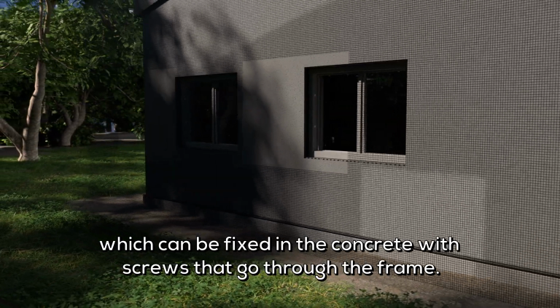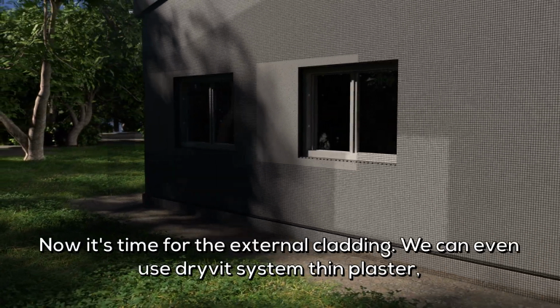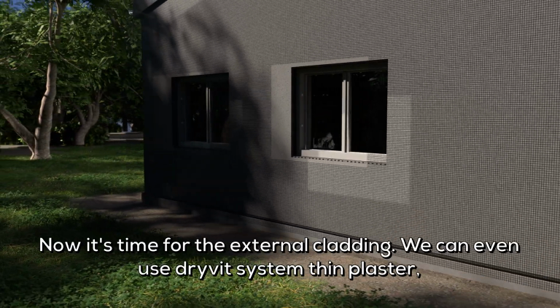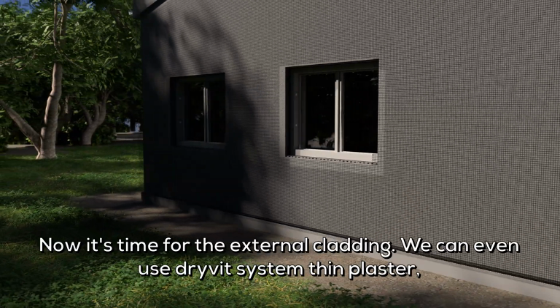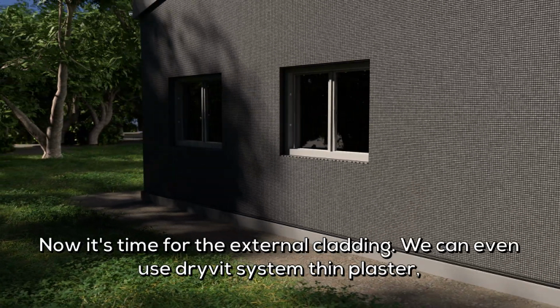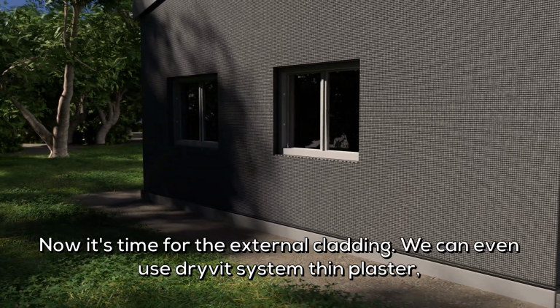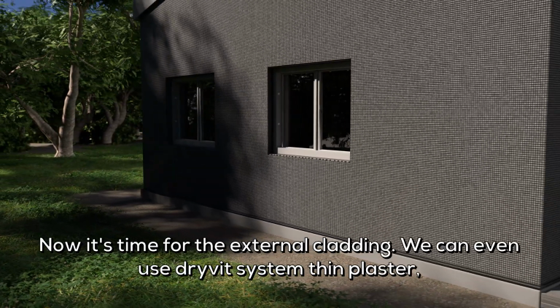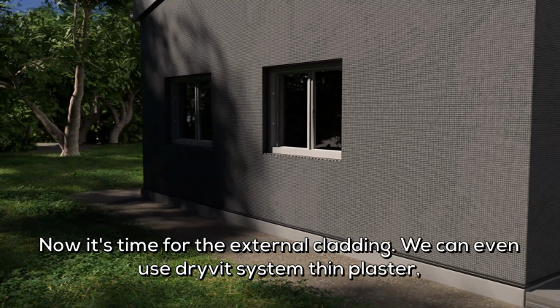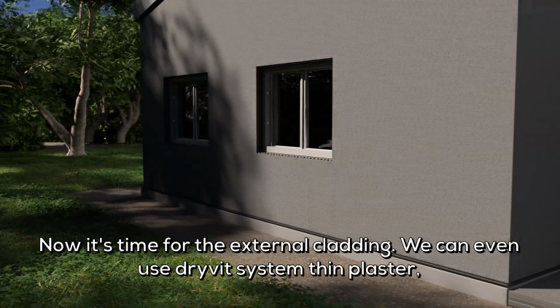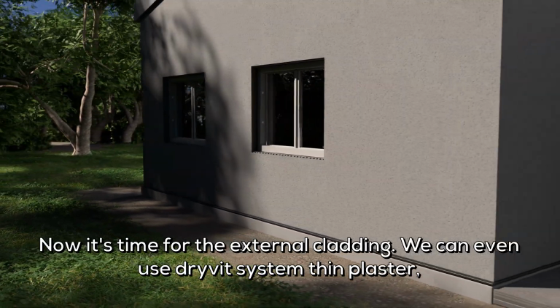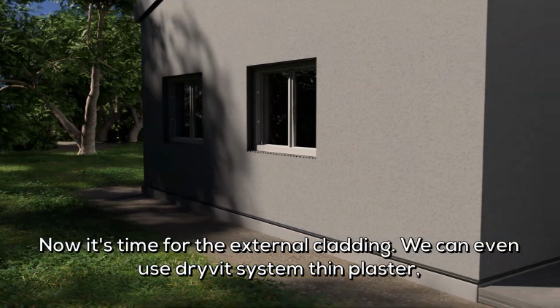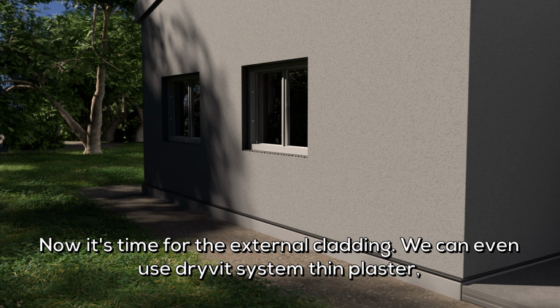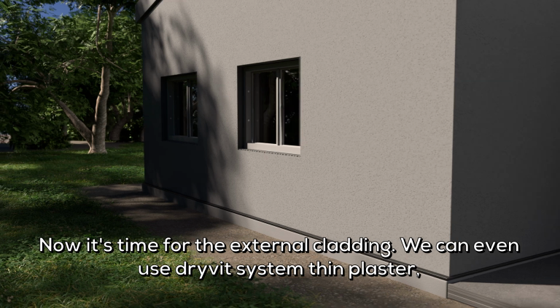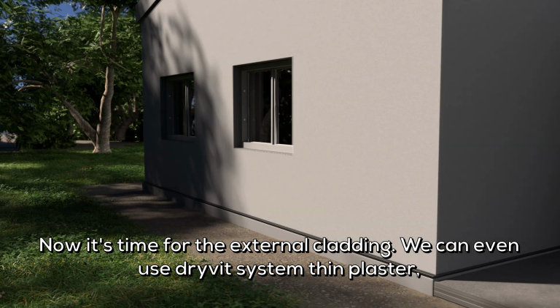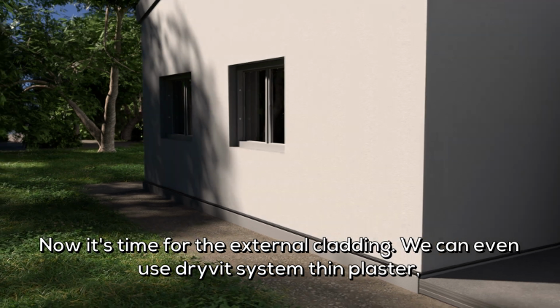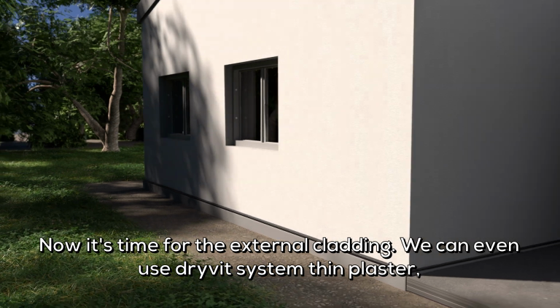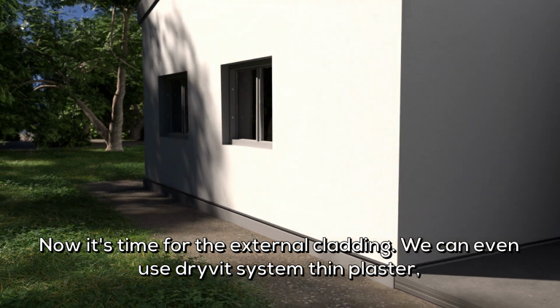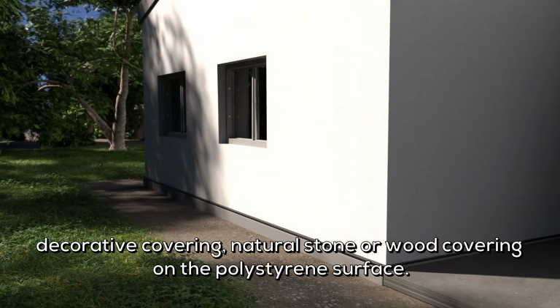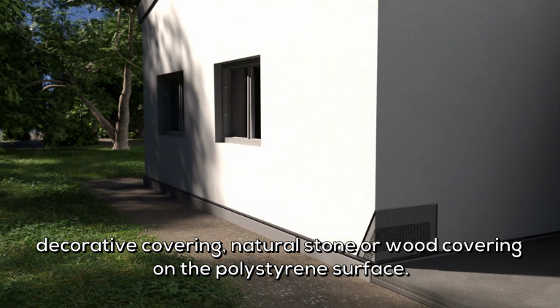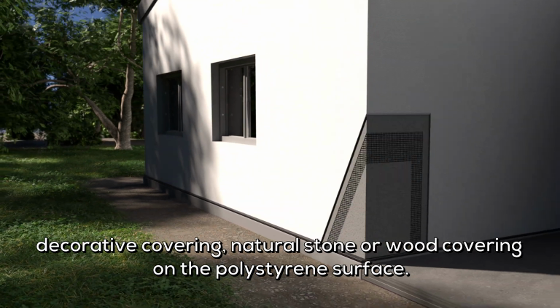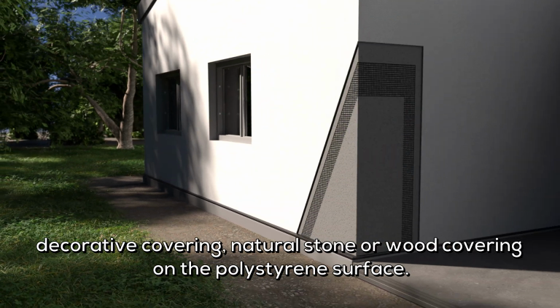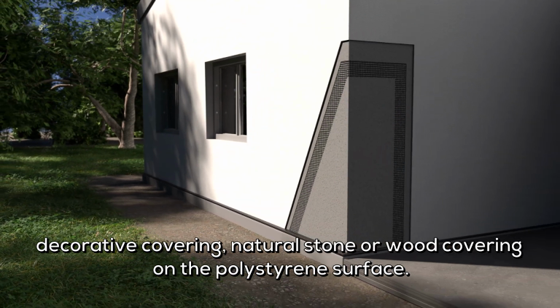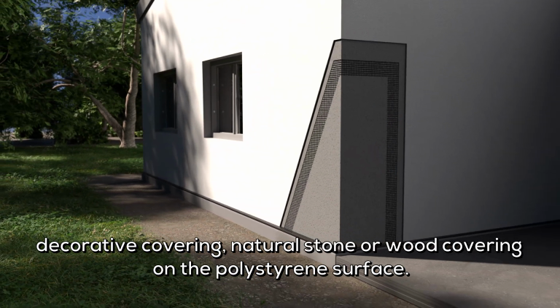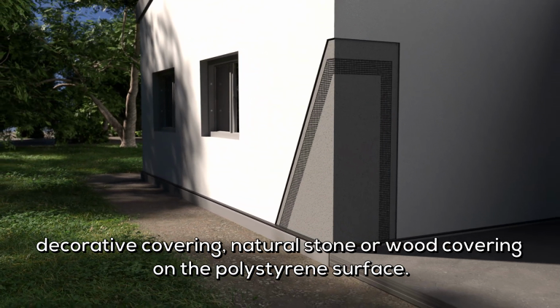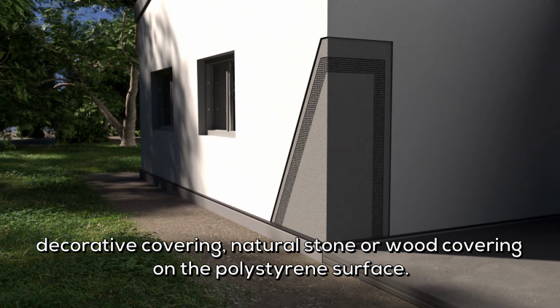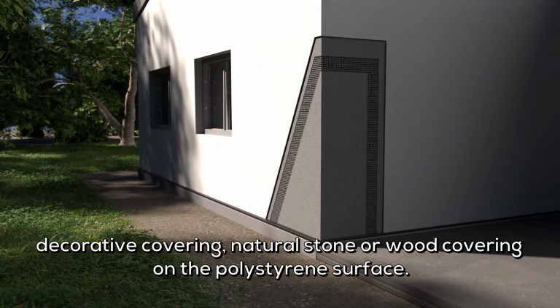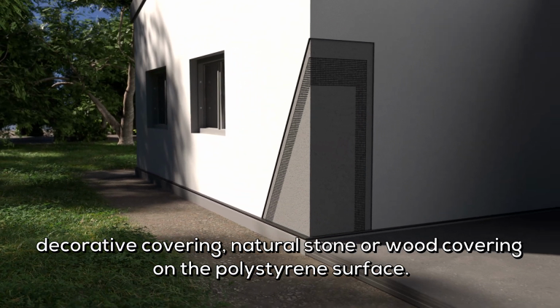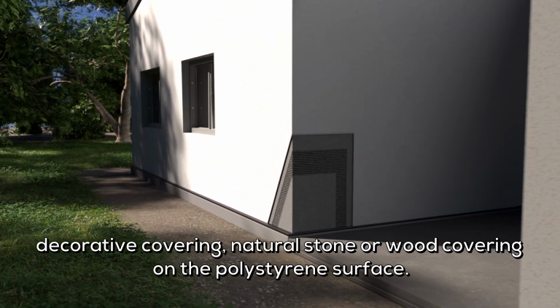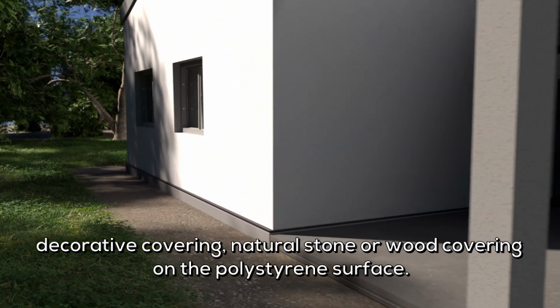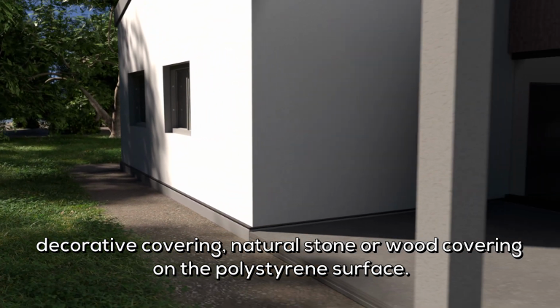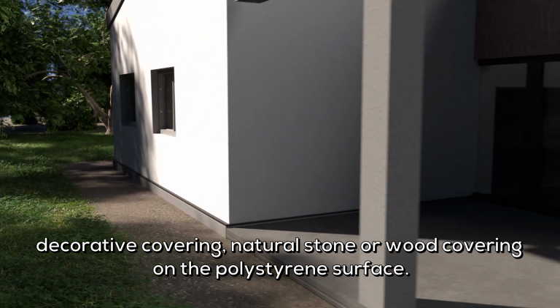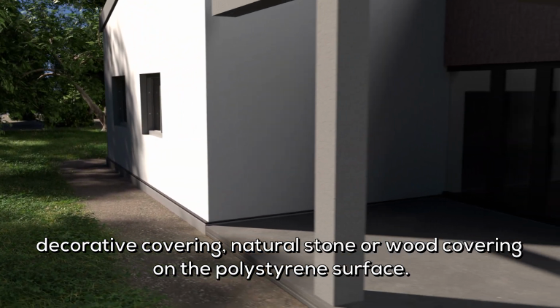Now it's time for the external cladding. We can even use Drive-It system thin plaster, decorative covering, natural stone, or wood covering on the polystyrene surface.